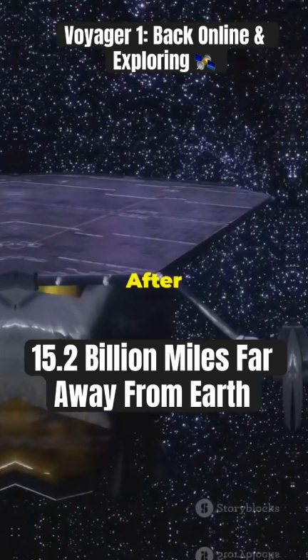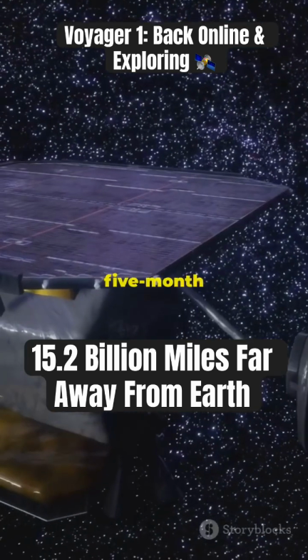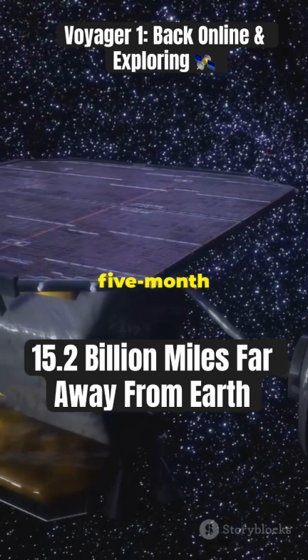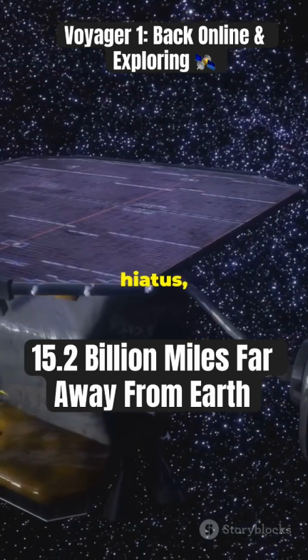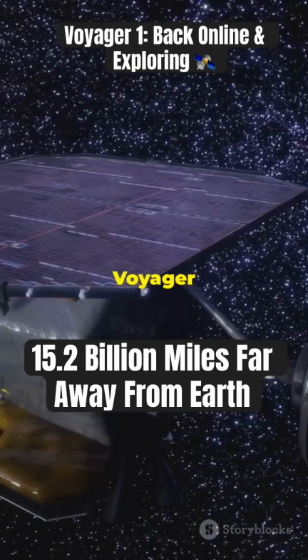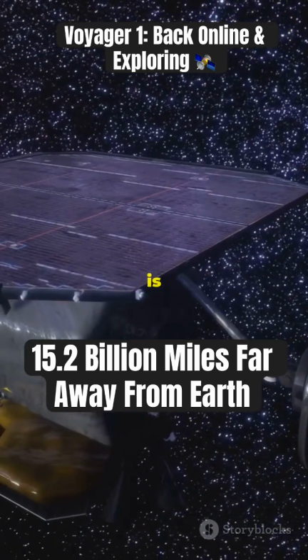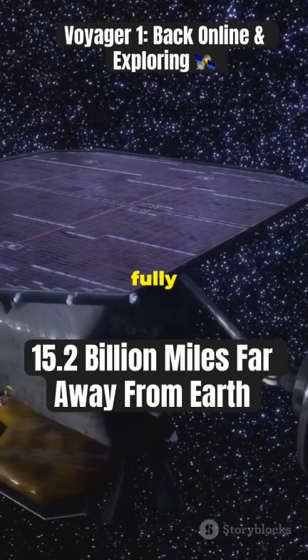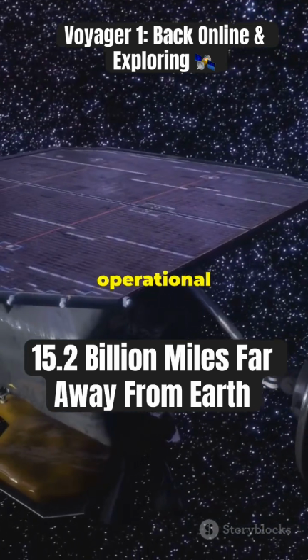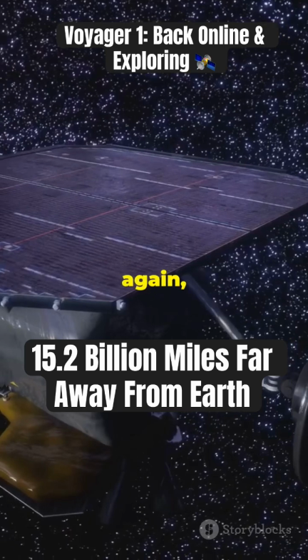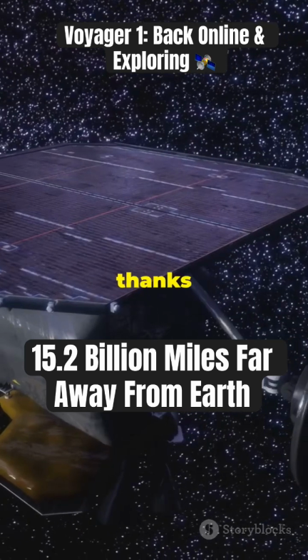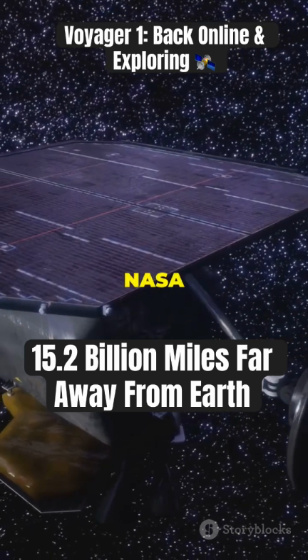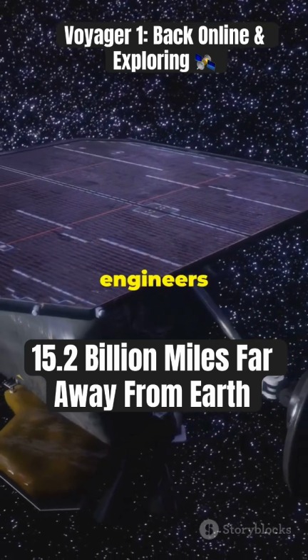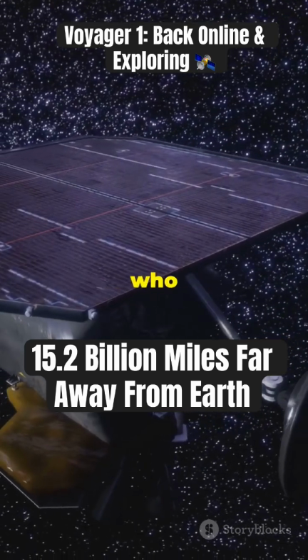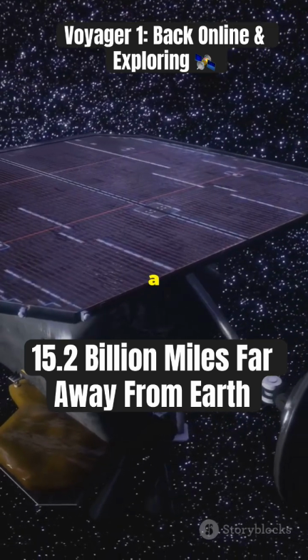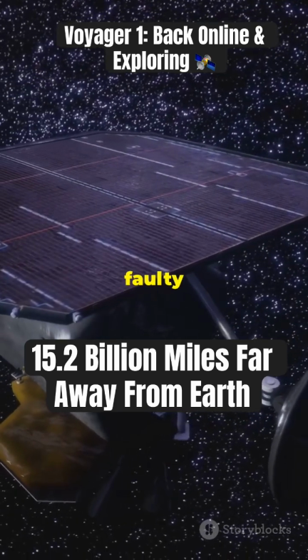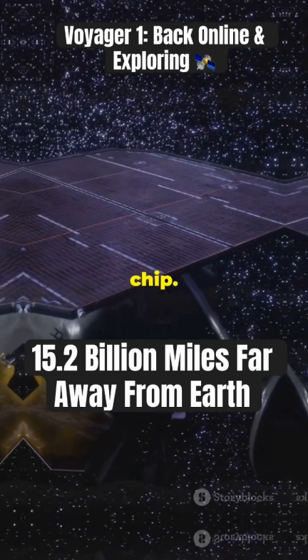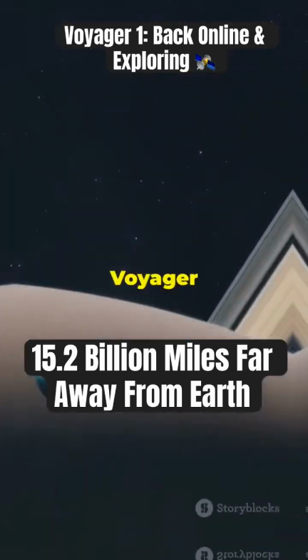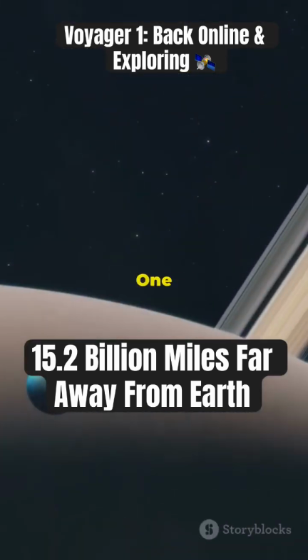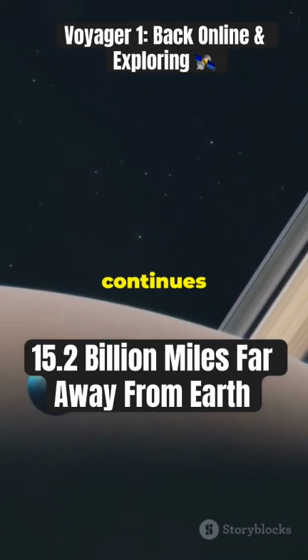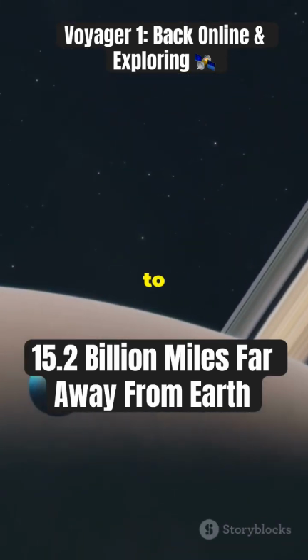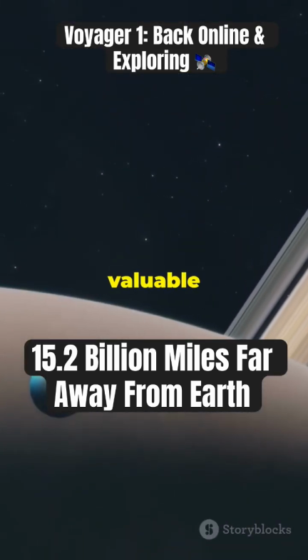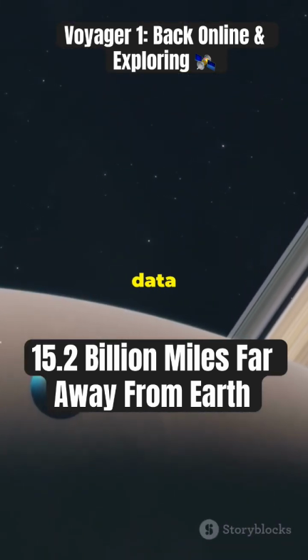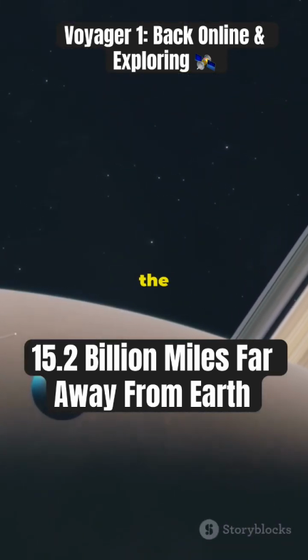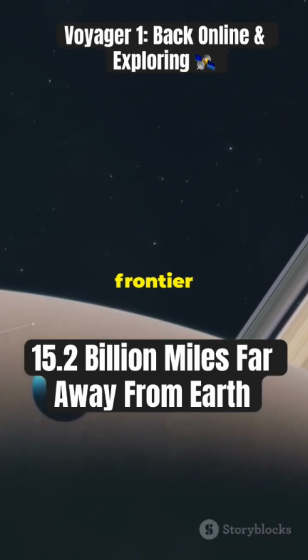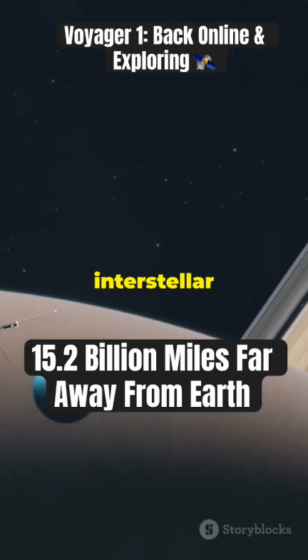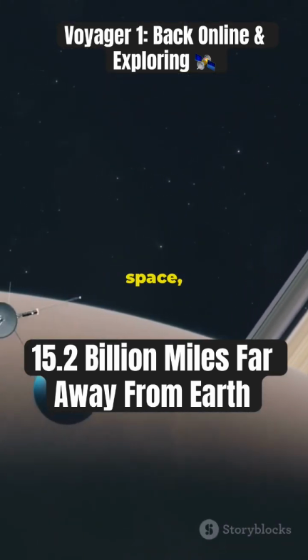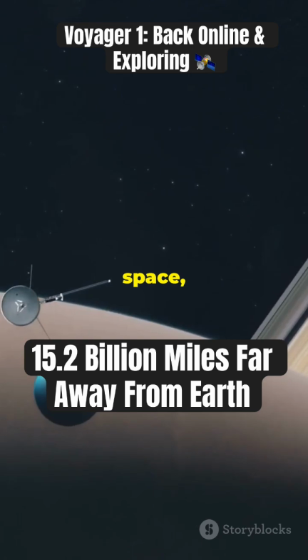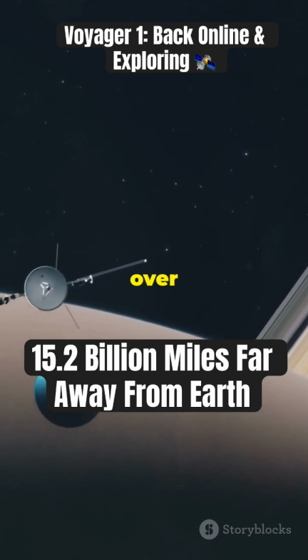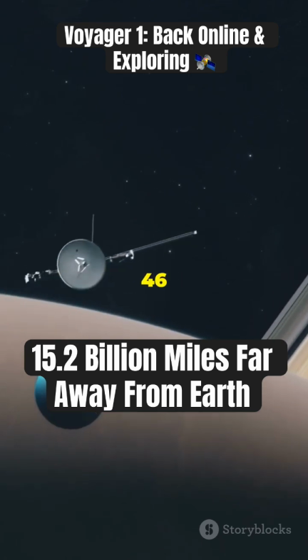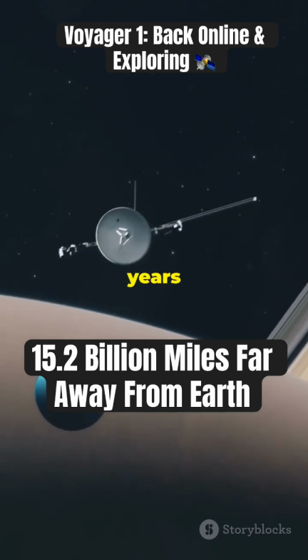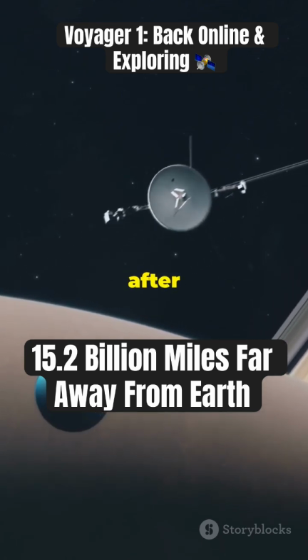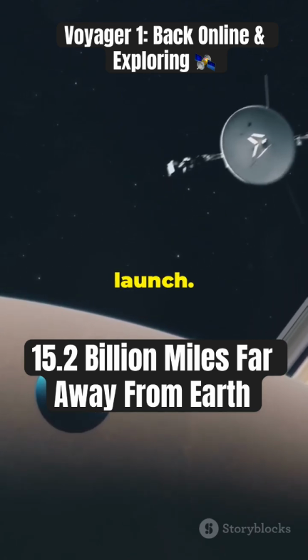After a five-month hiatus, Voyager 1 is fully operational again, thanks to NASA engineers who fixed a faulty chip. Voyager 1 continues to send valuable data from the frontier of interstellar space, over 46 years after its launch.